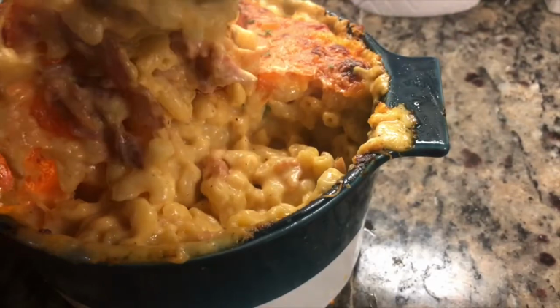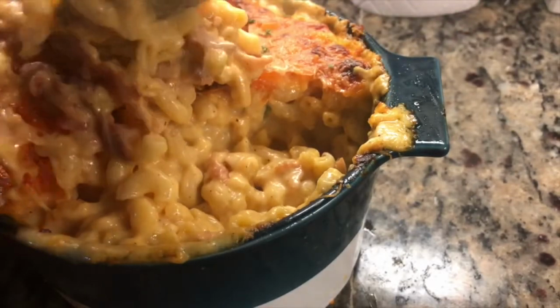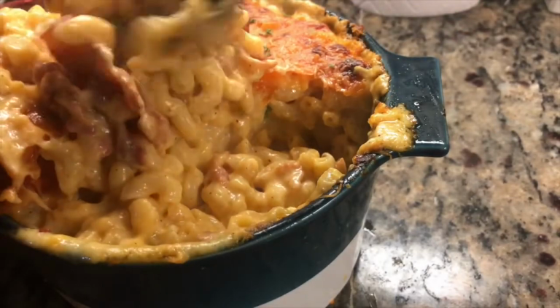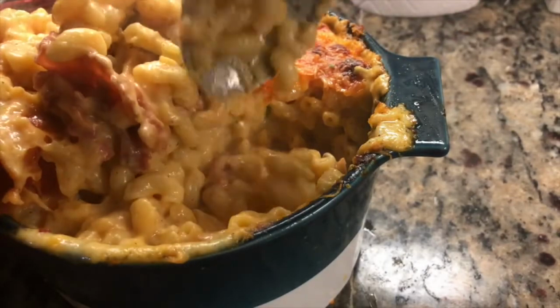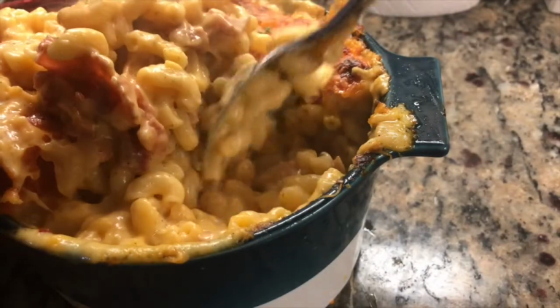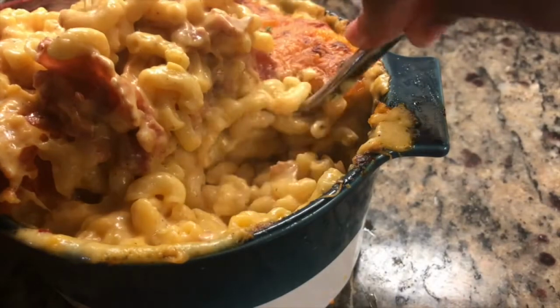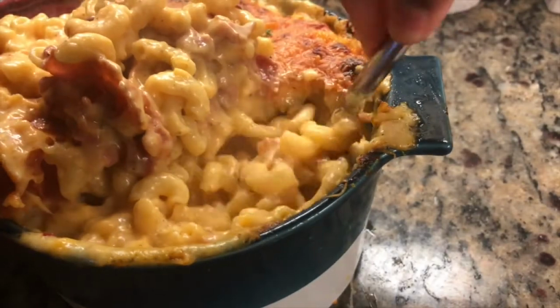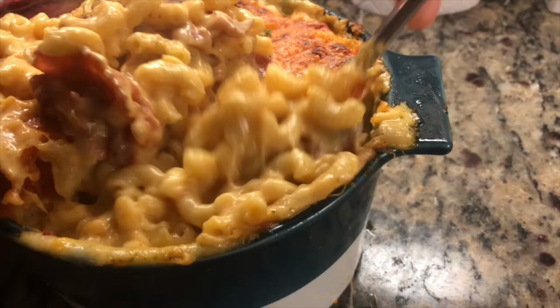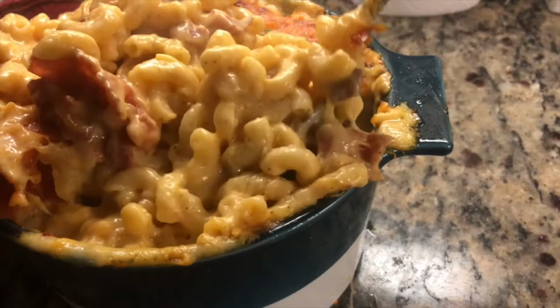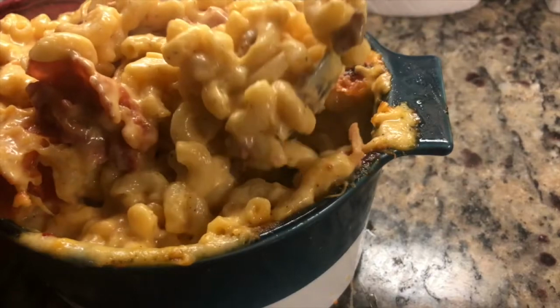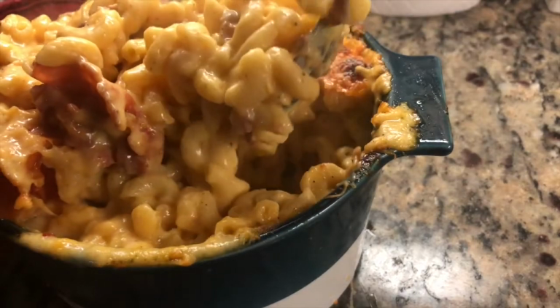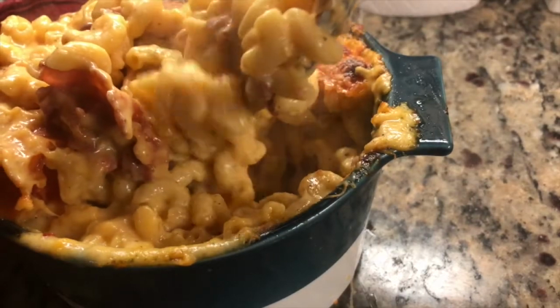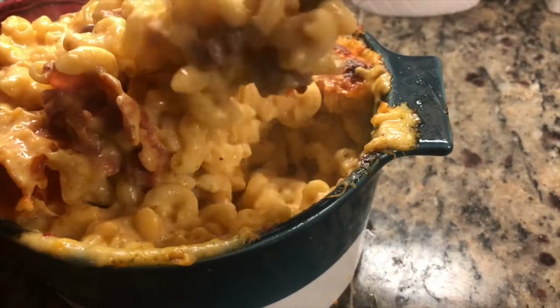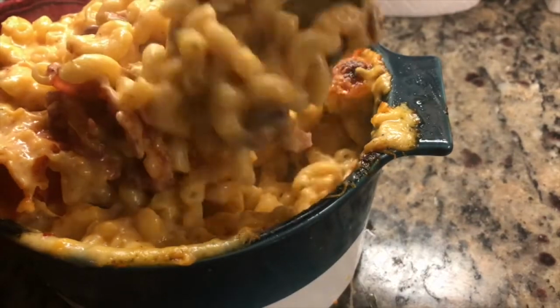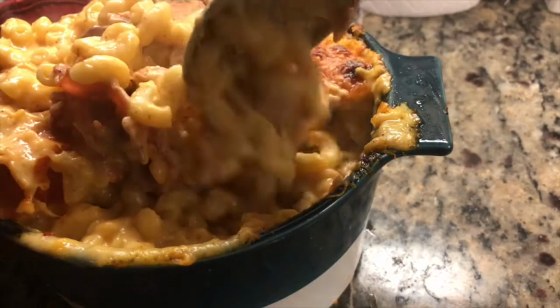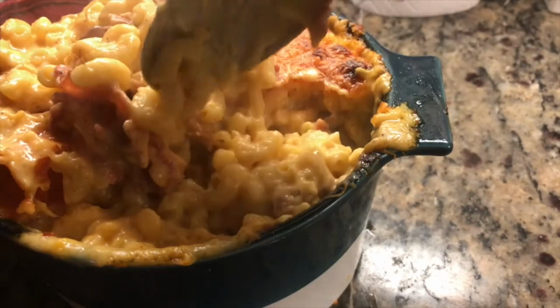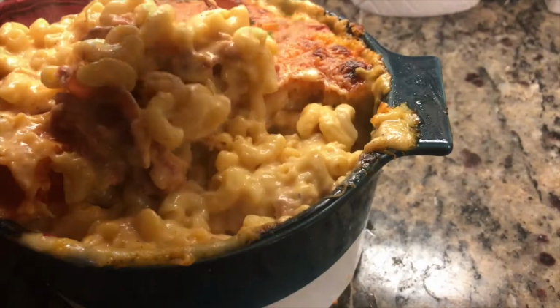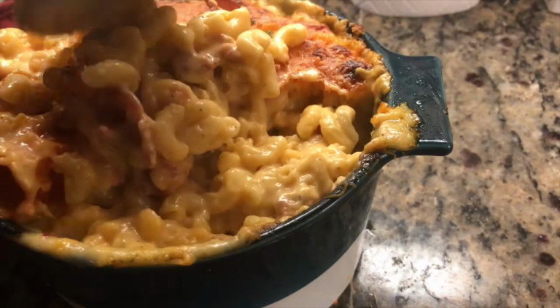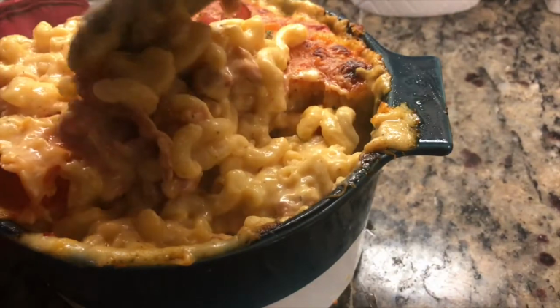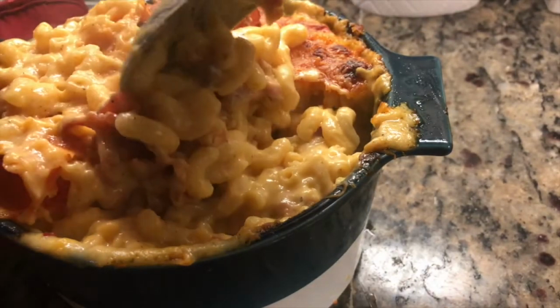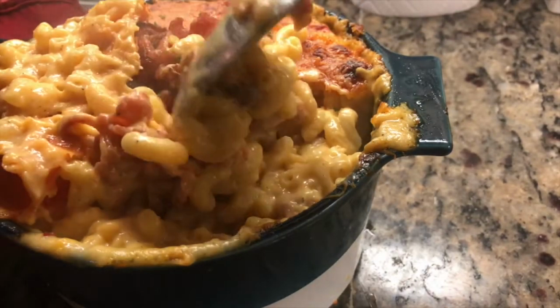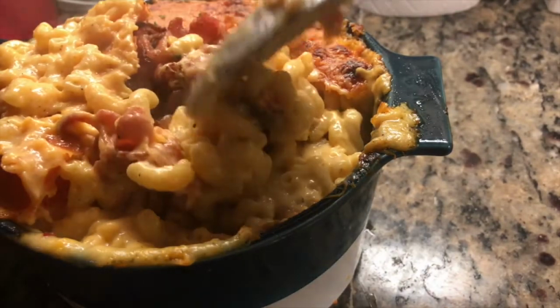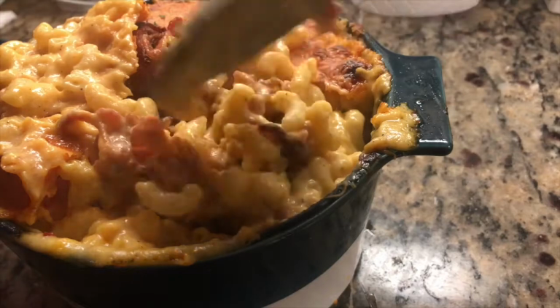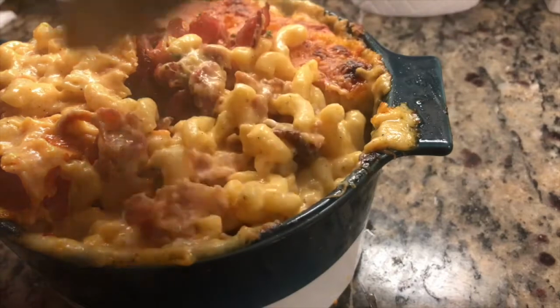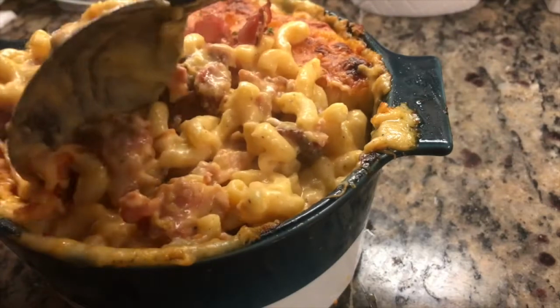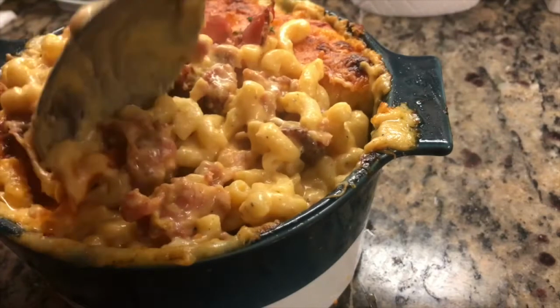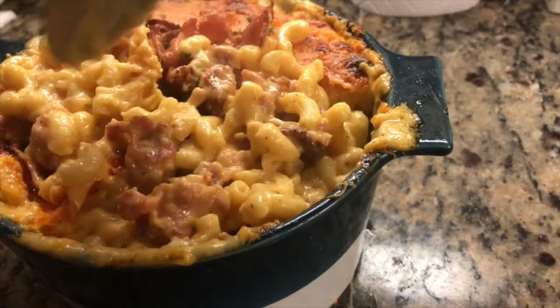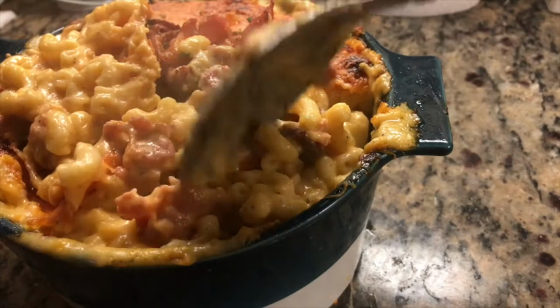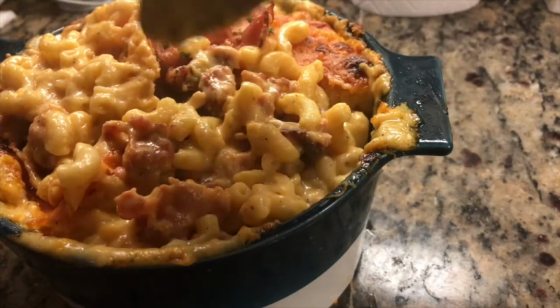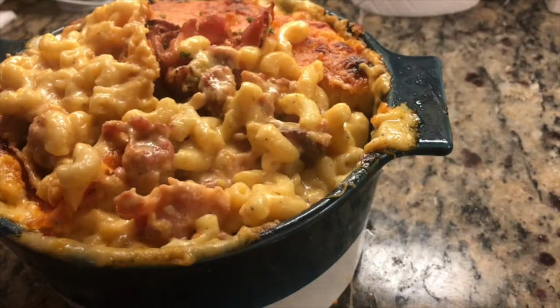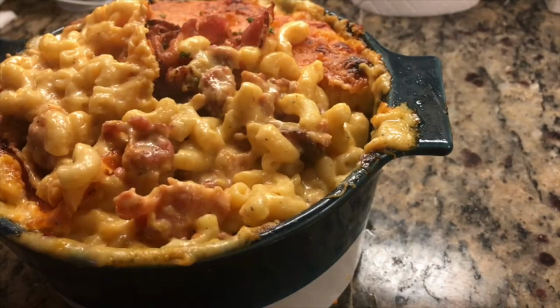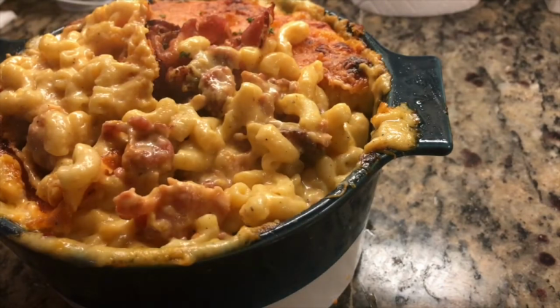Then bake in the oven at 375°F for 45 minutes. Once that's done, take the rest of your chopped bacon, sprinkle it on top, and boom — you have your baked bacon mac and cheese.